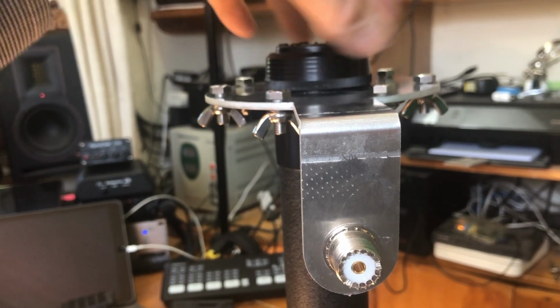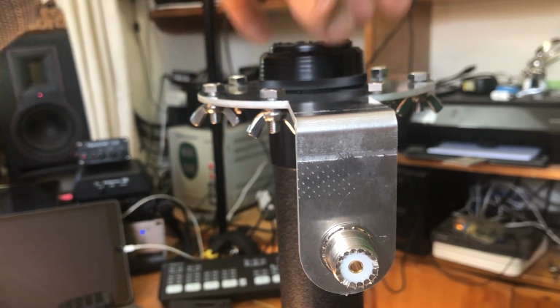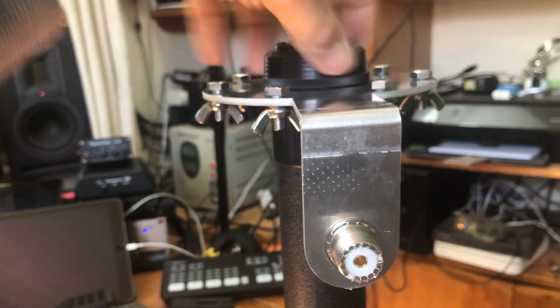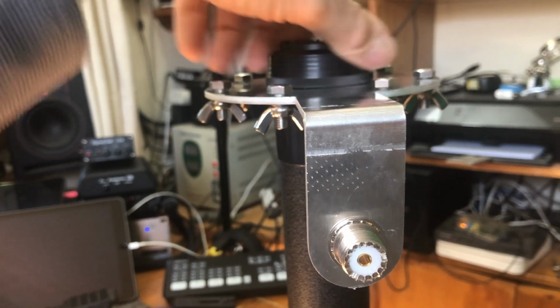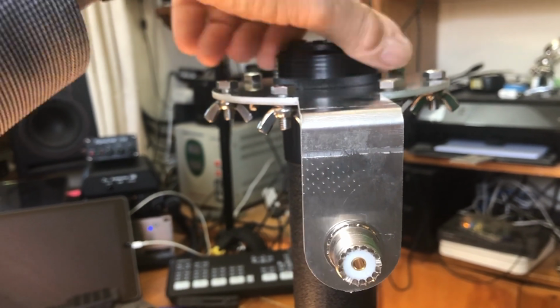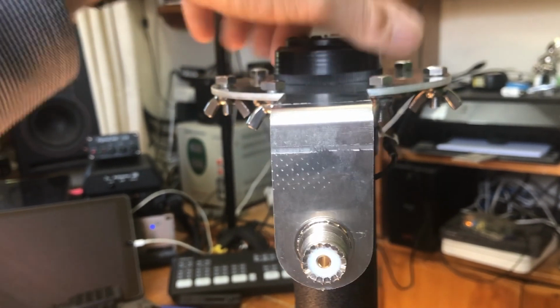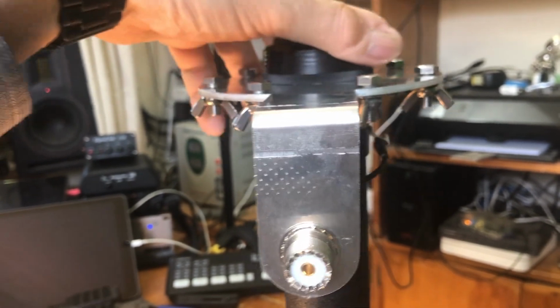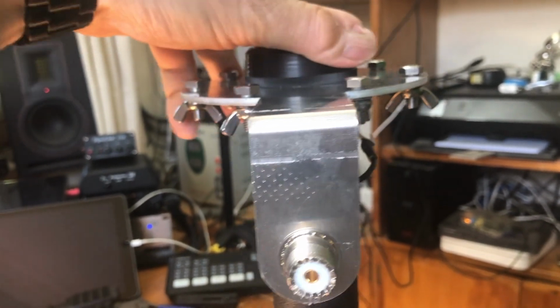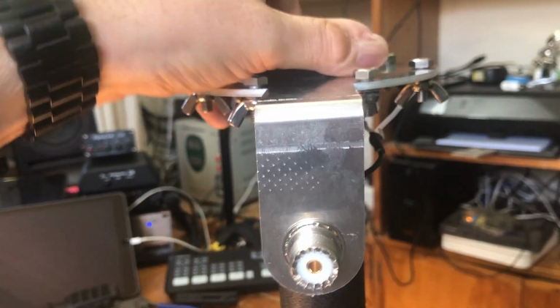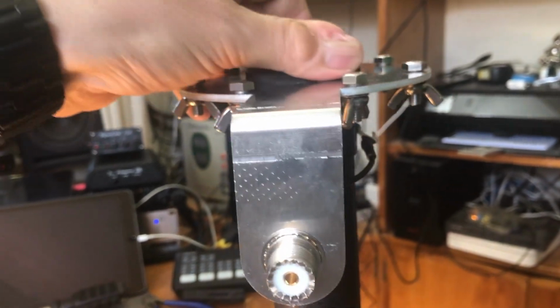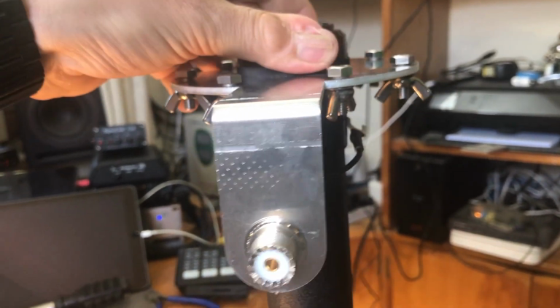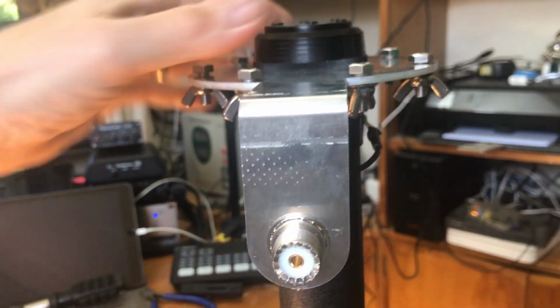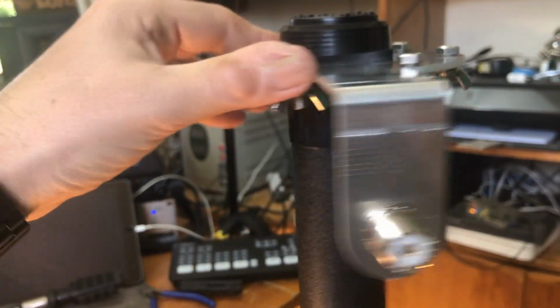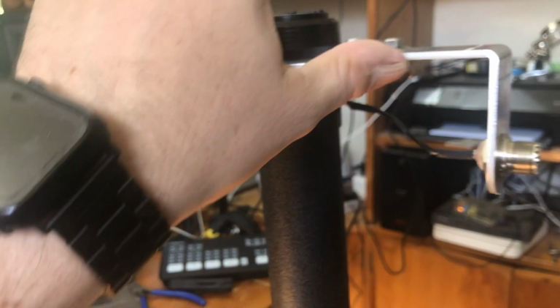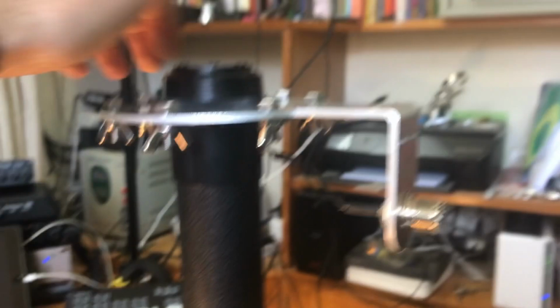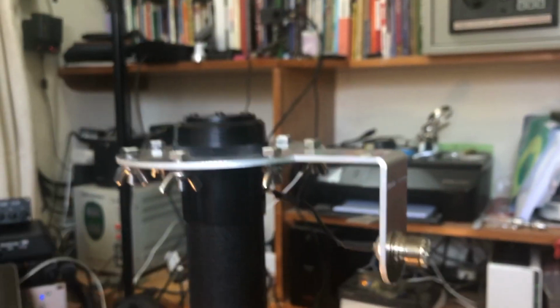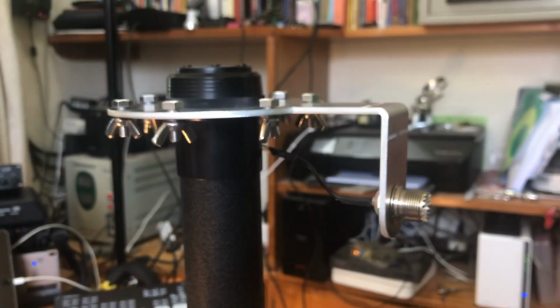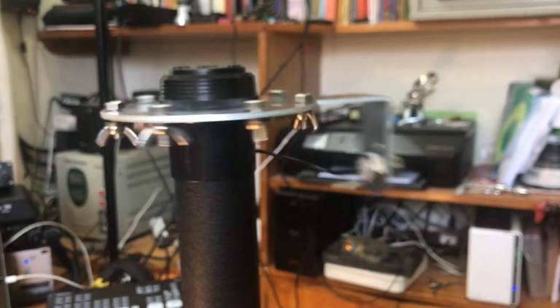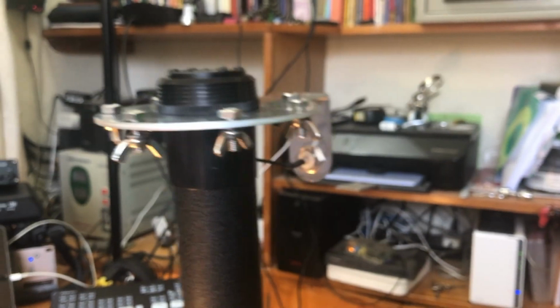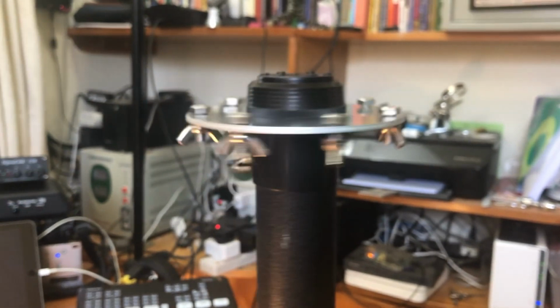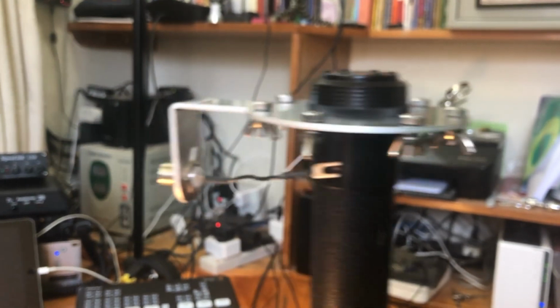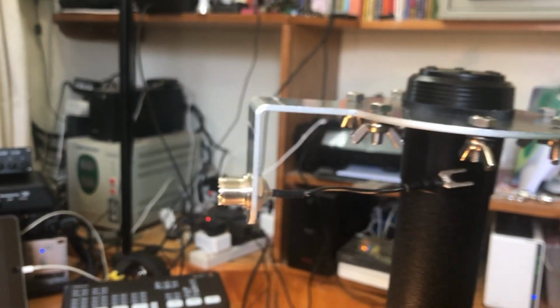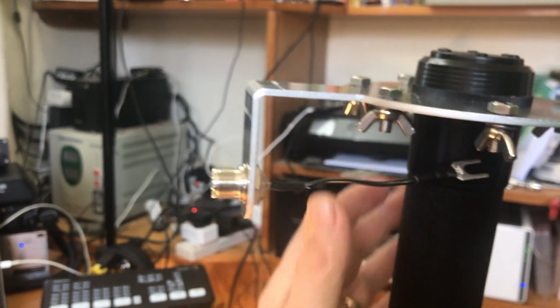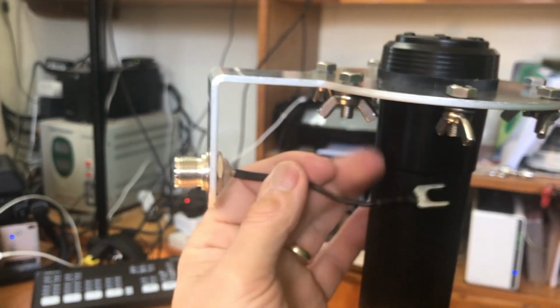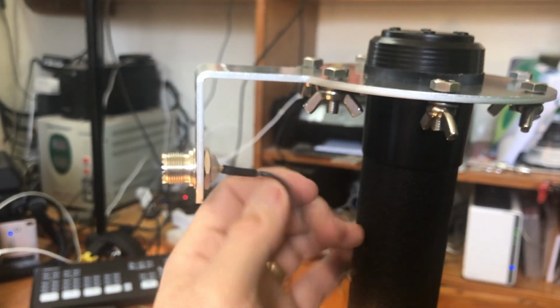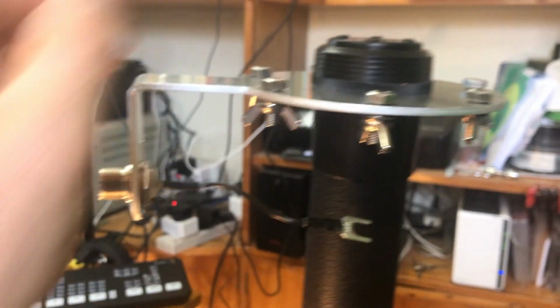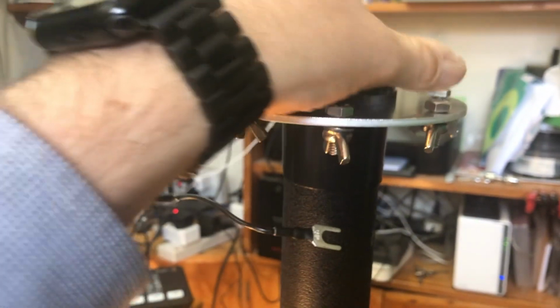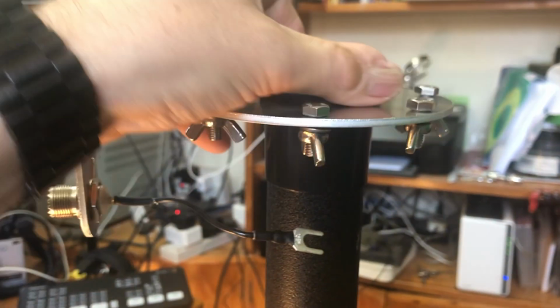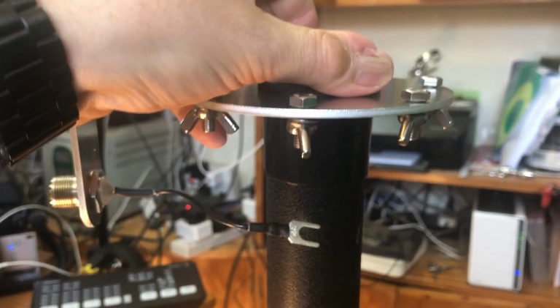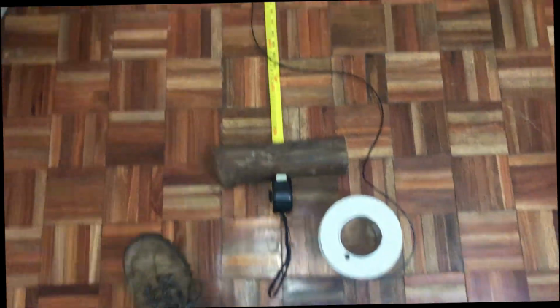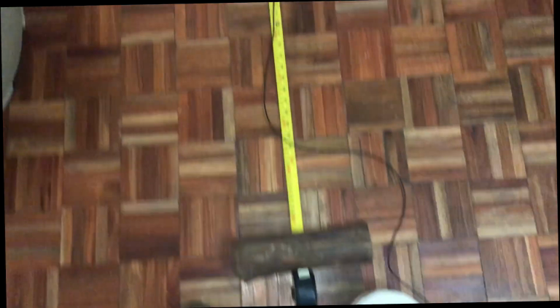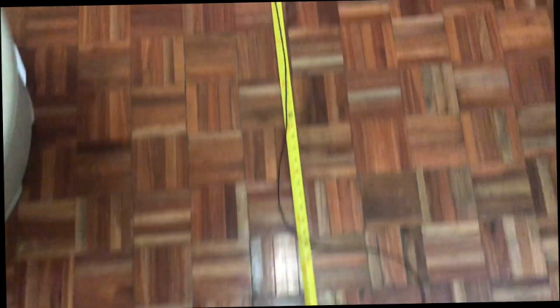Now if you turn the DX Commander over to the other side, you can also slide the element plate down where that PL256 connector is attached.